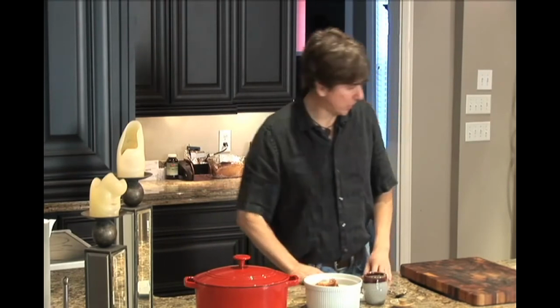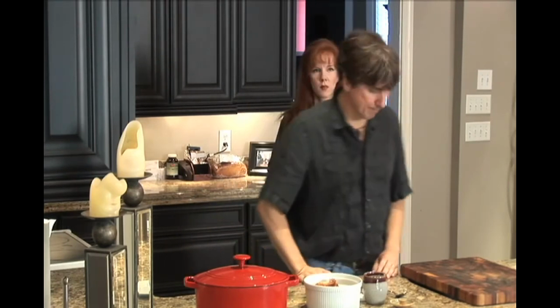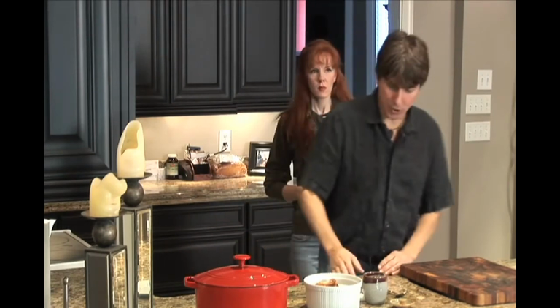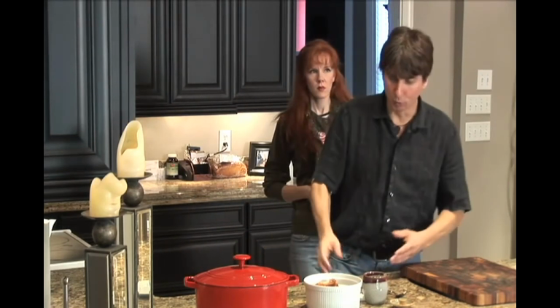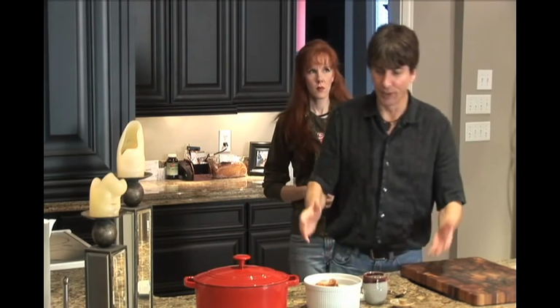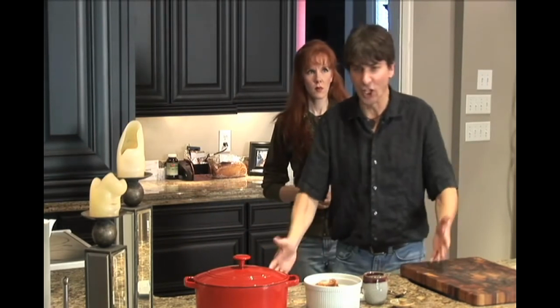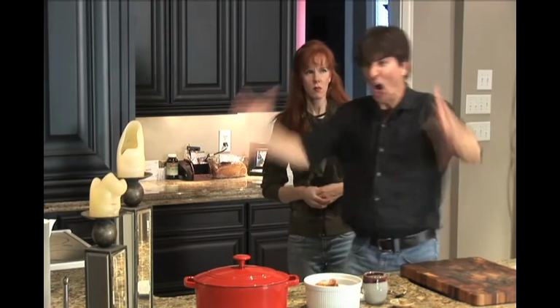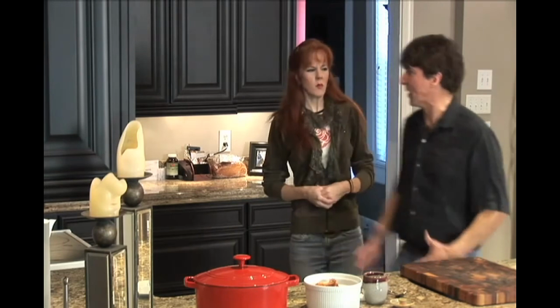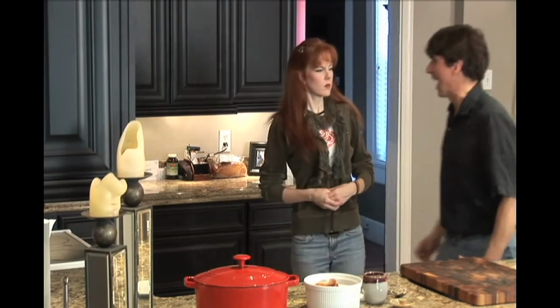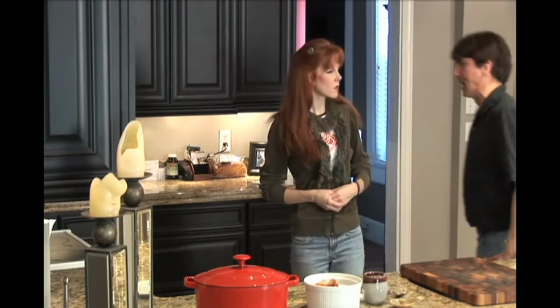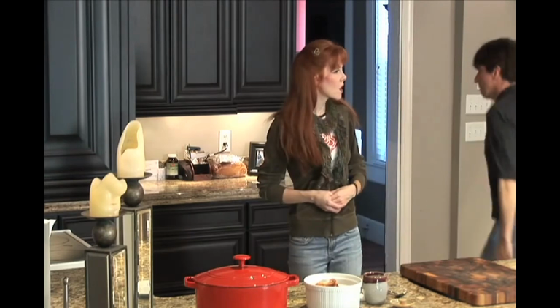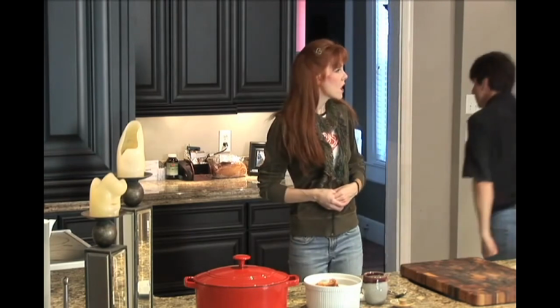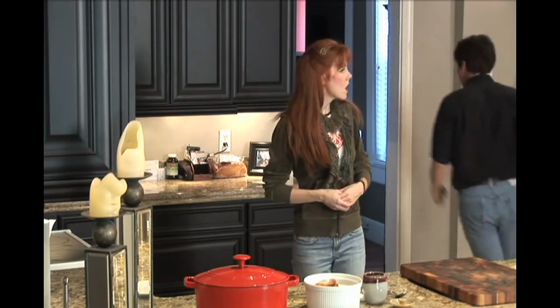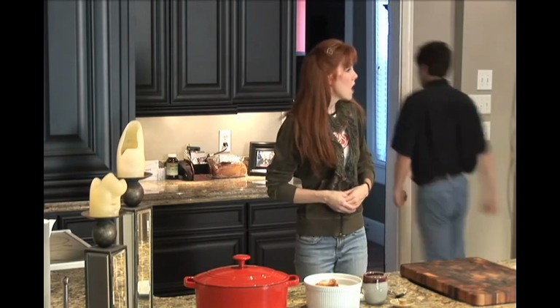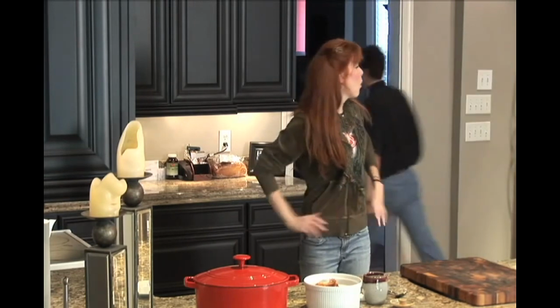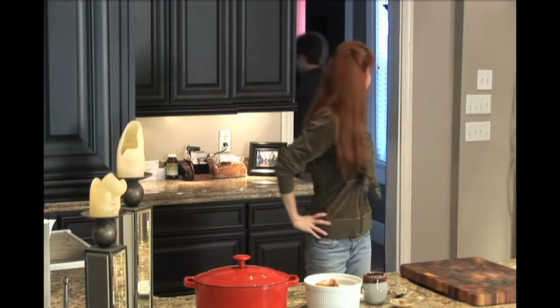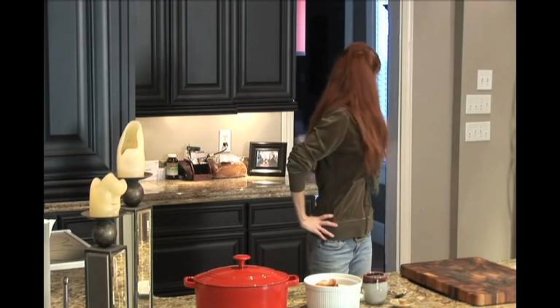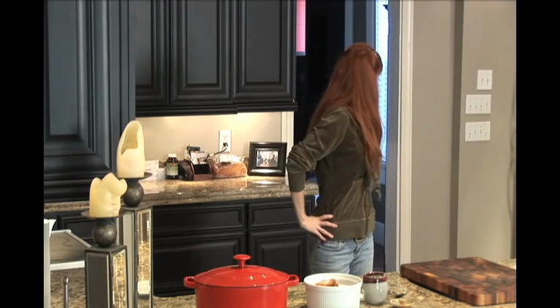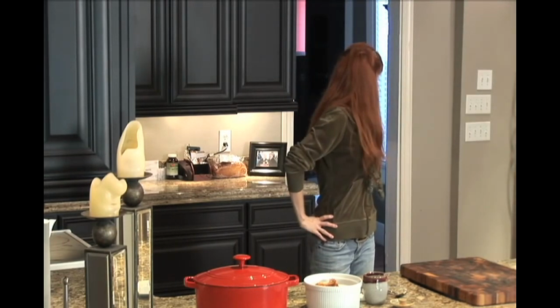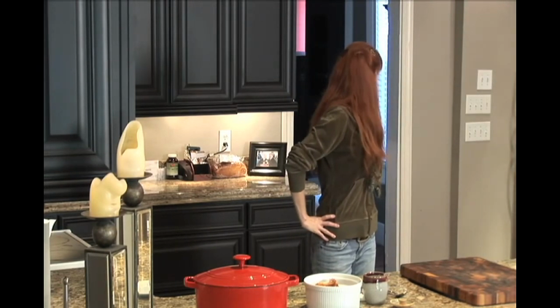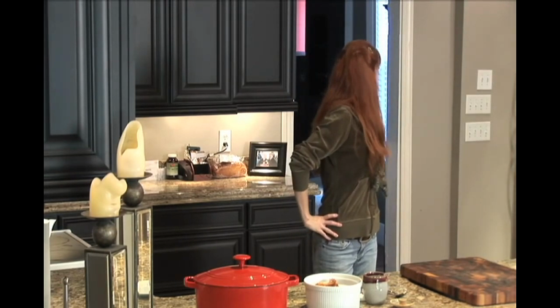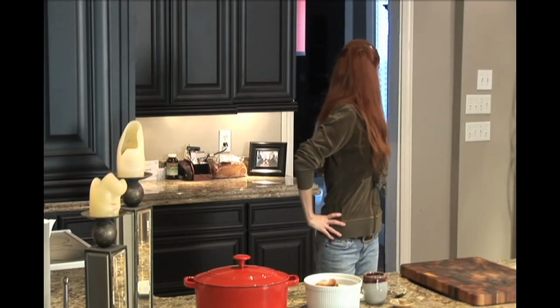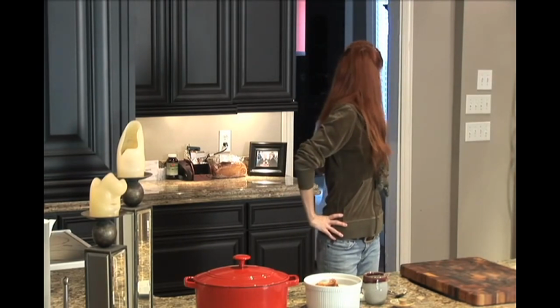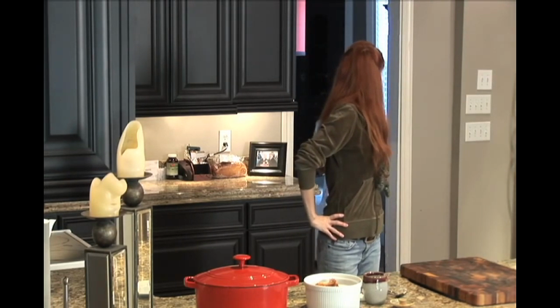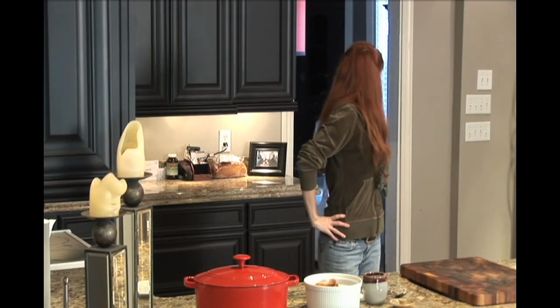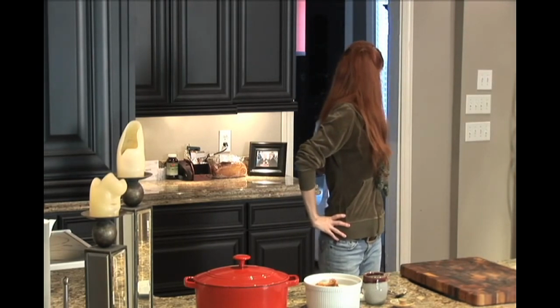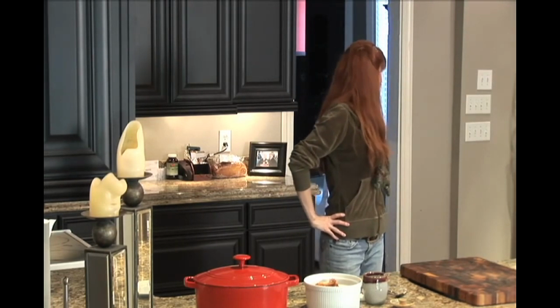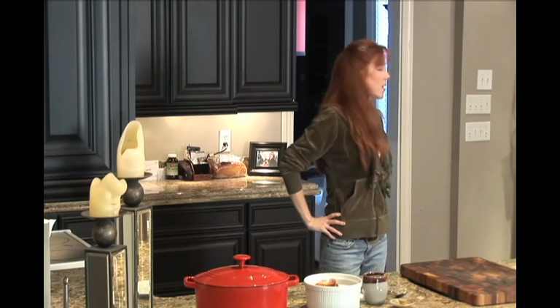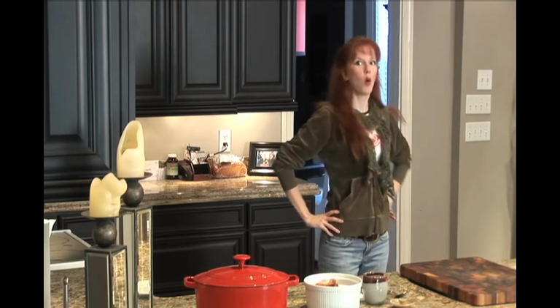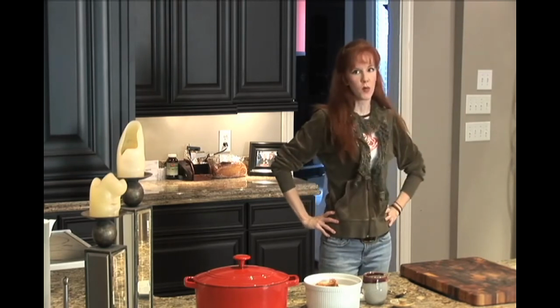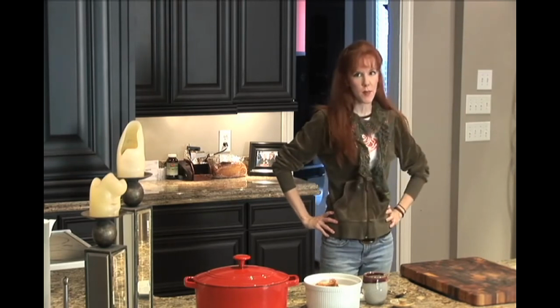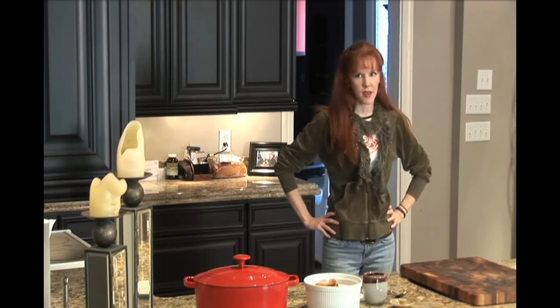I'll just throw all this in the garbage there! Well, clearly somebody's been watching a bit too much Gordon Ramsay. Ready?